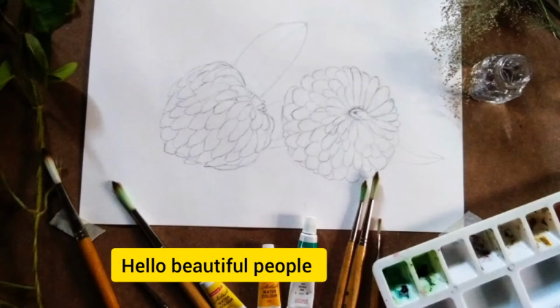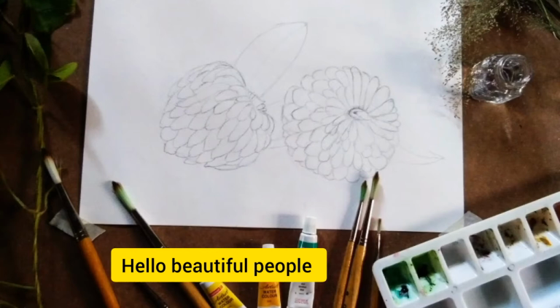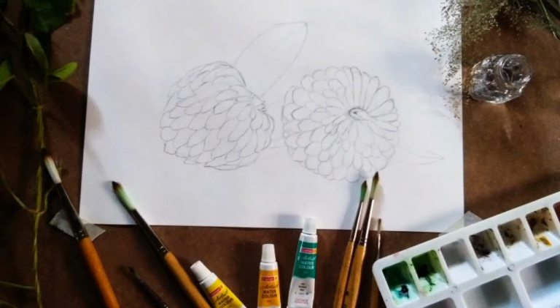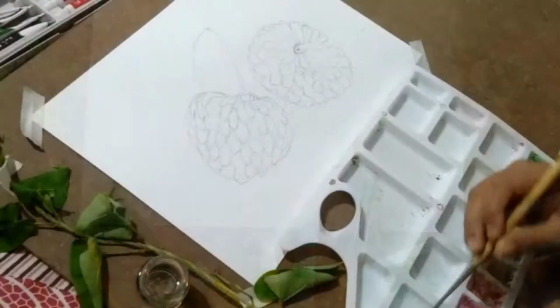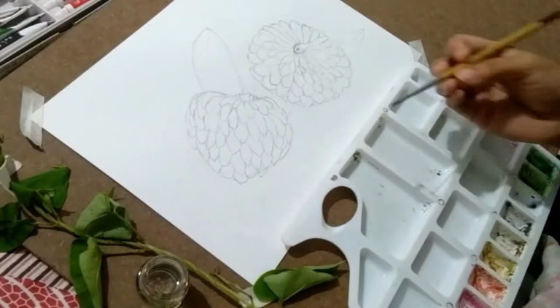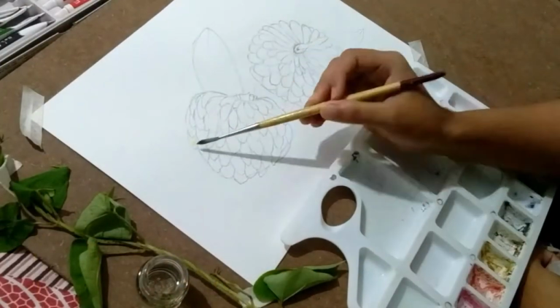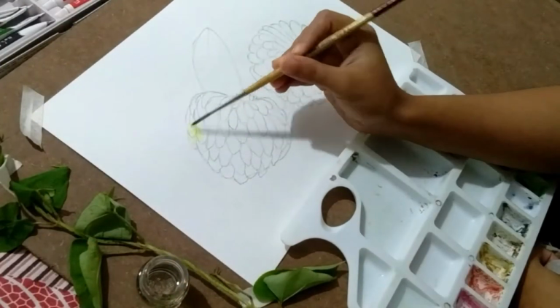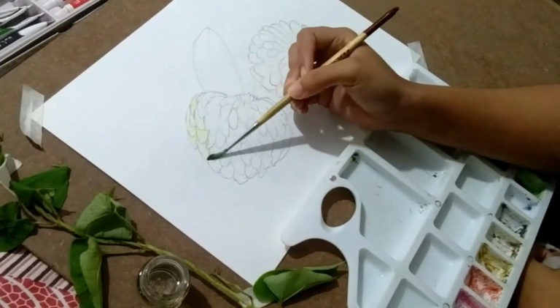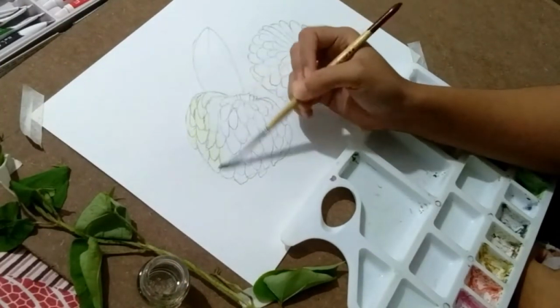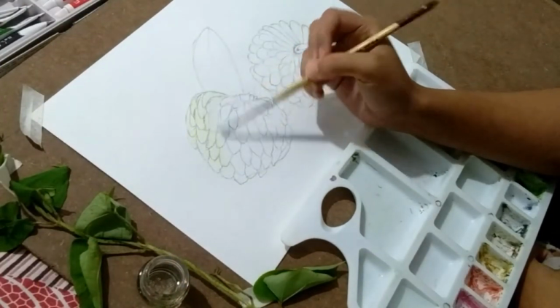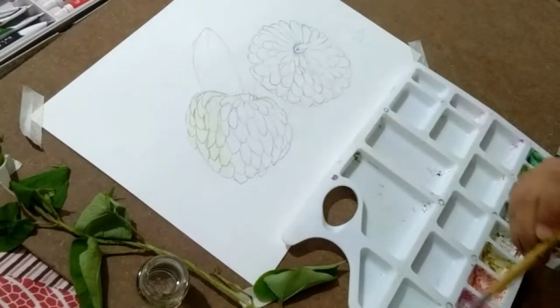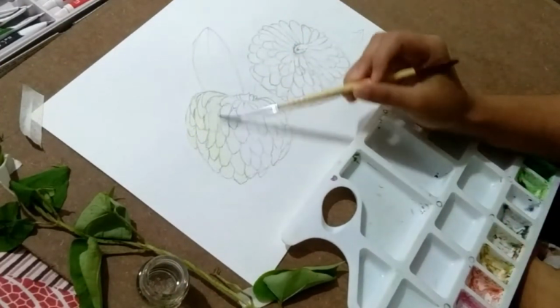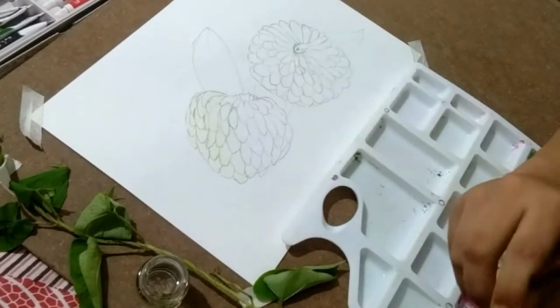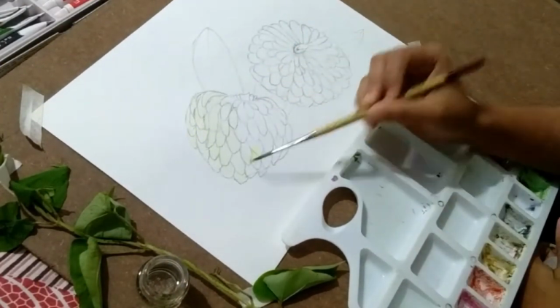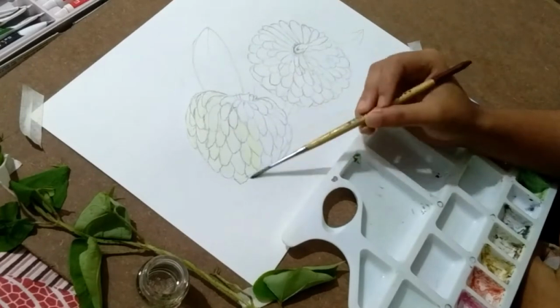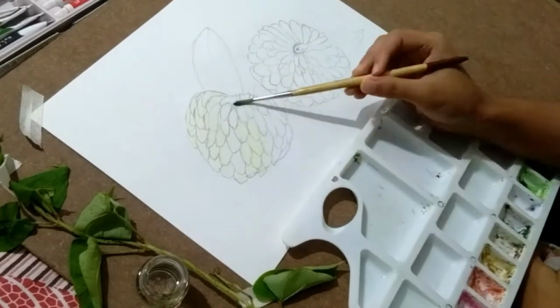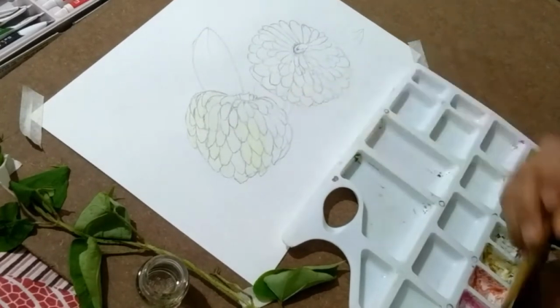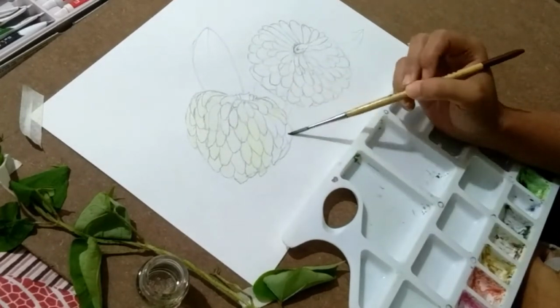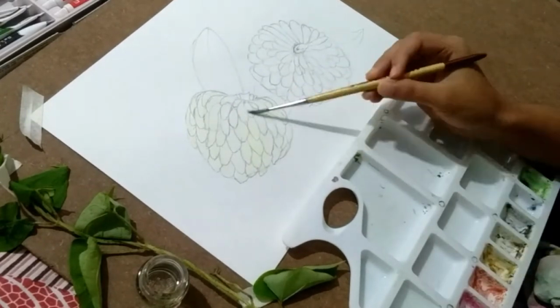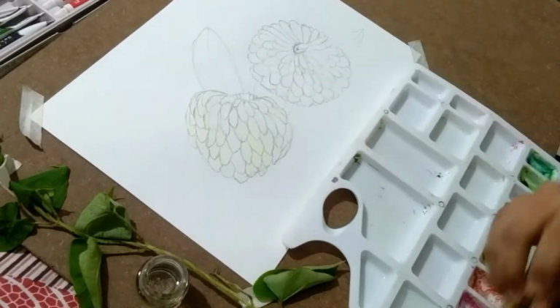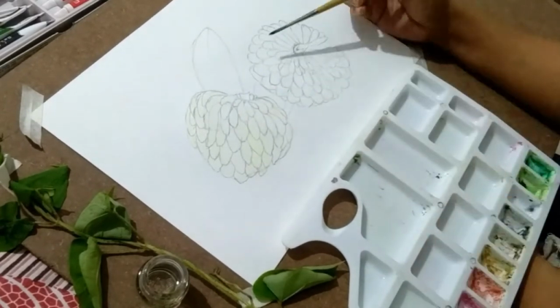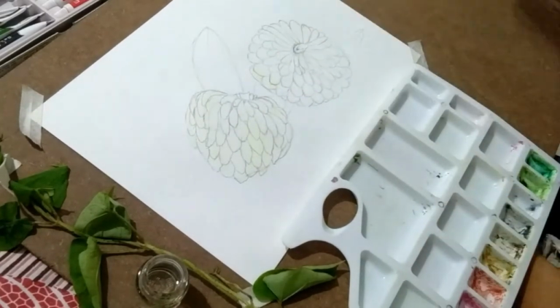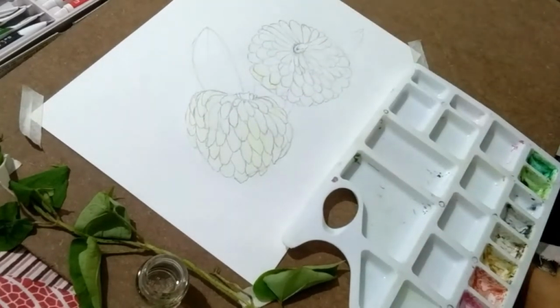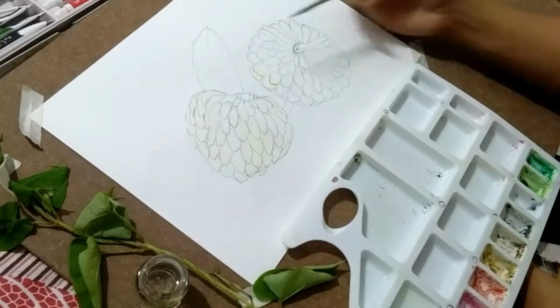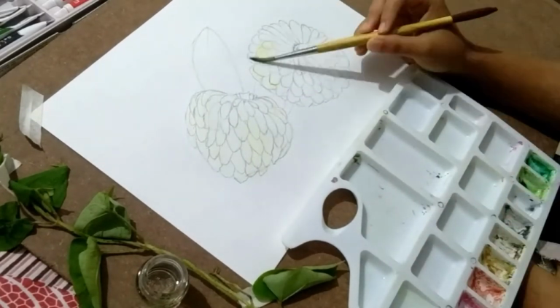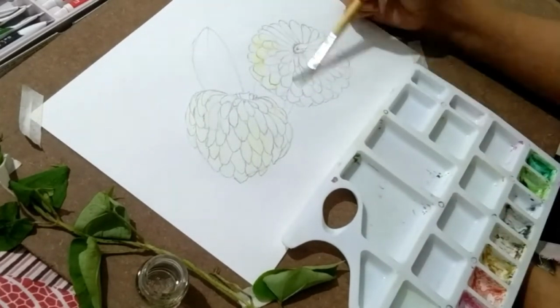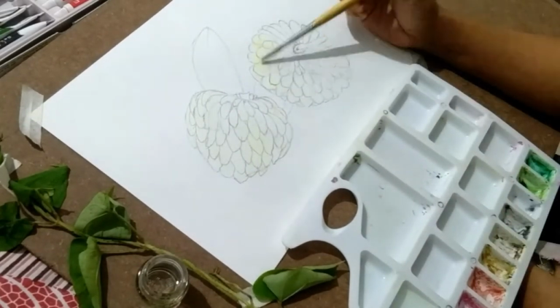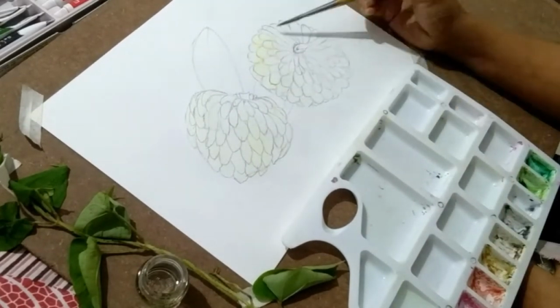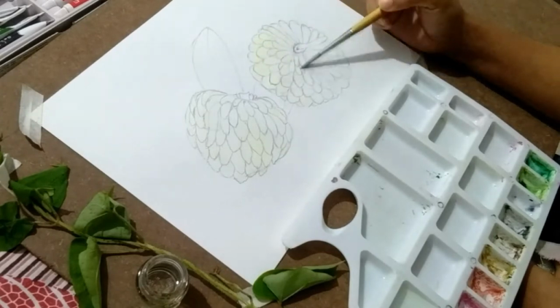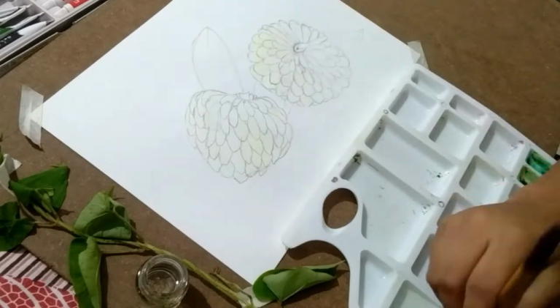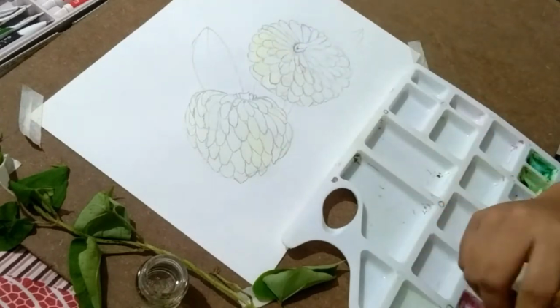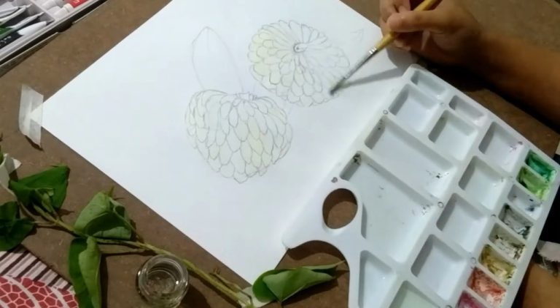Hello beautiful people, a very warm welcome to my another video. Today I'm going to draw custard apple, which we call Seetafal. So let's just begin.